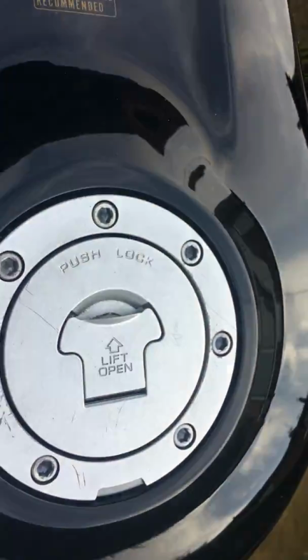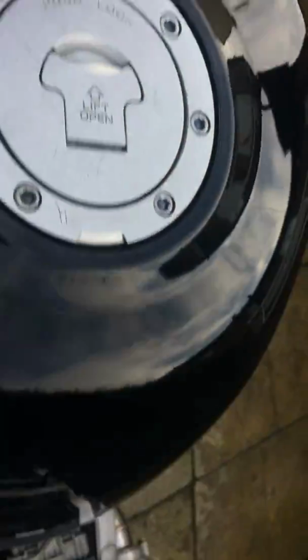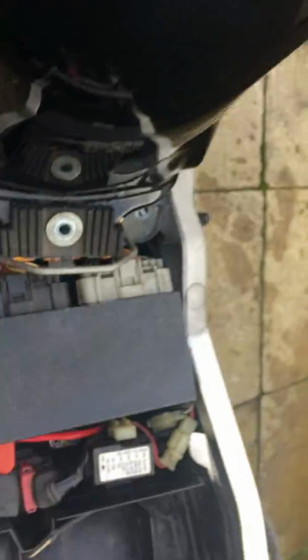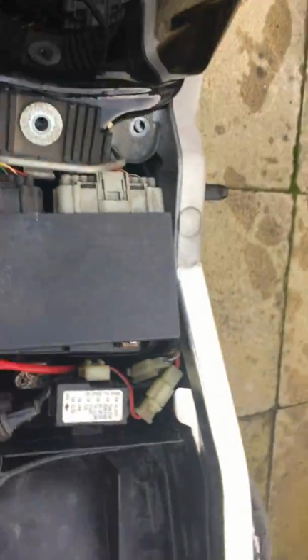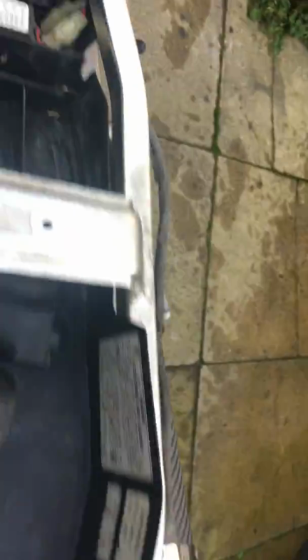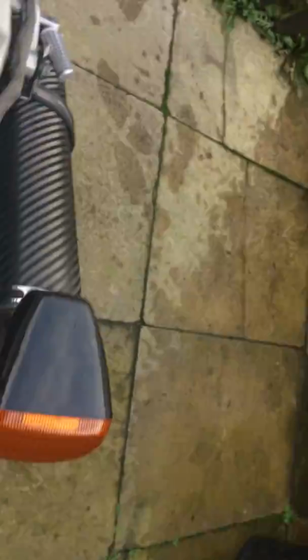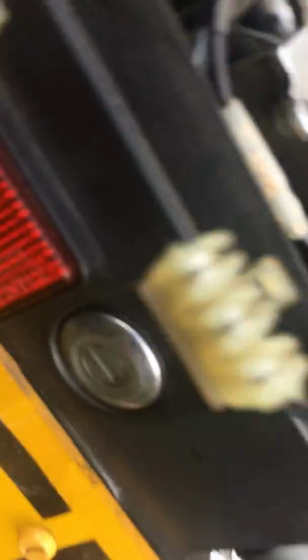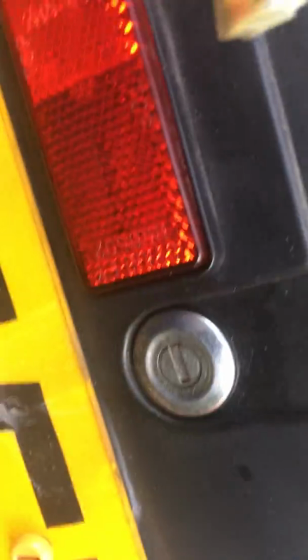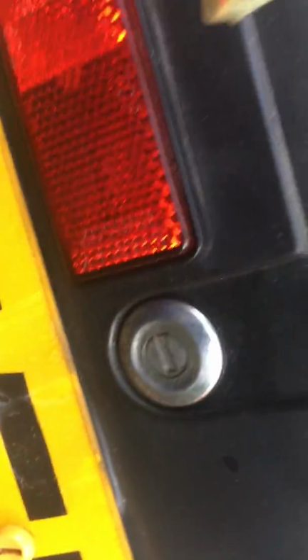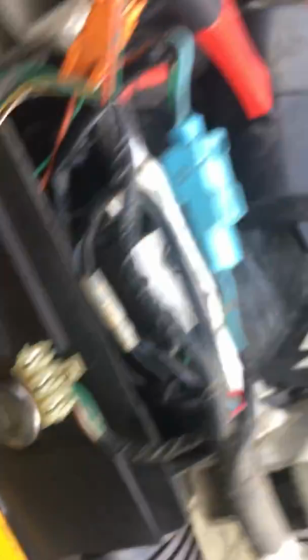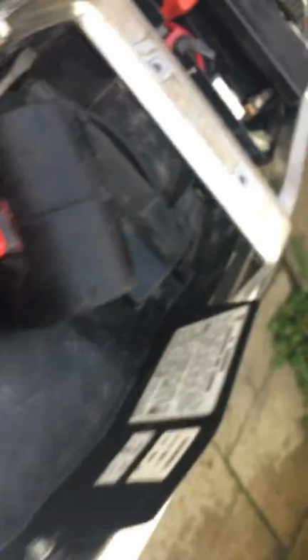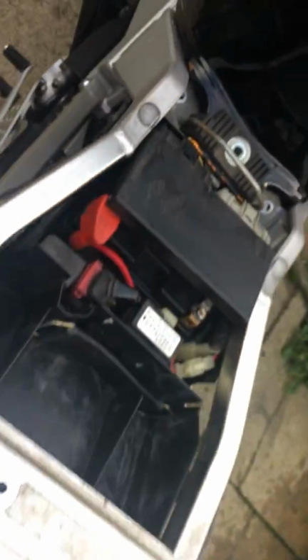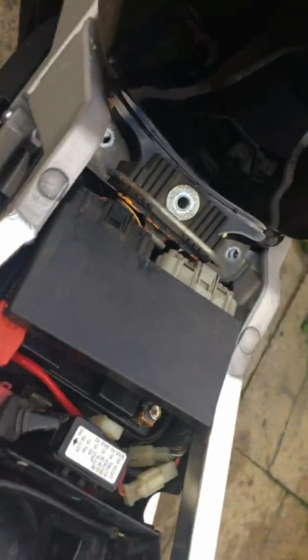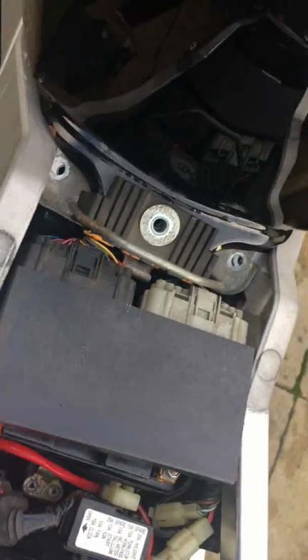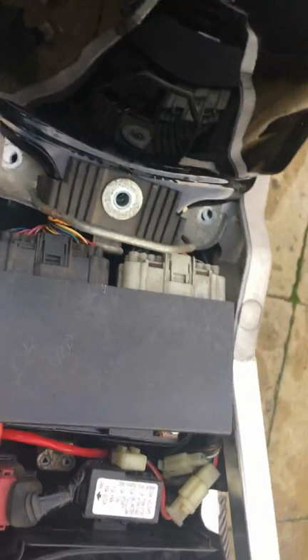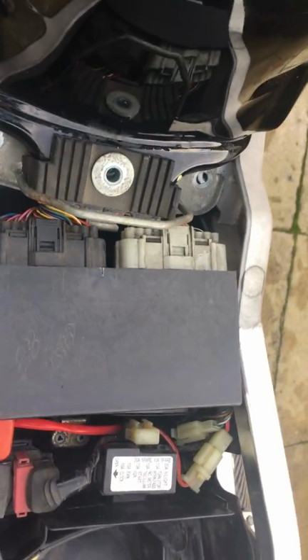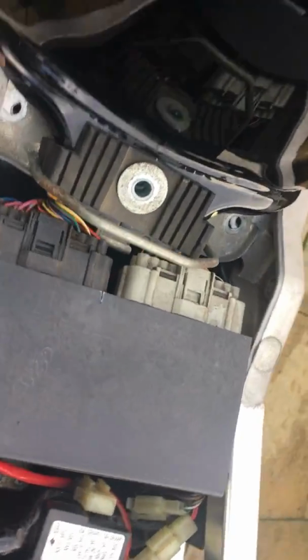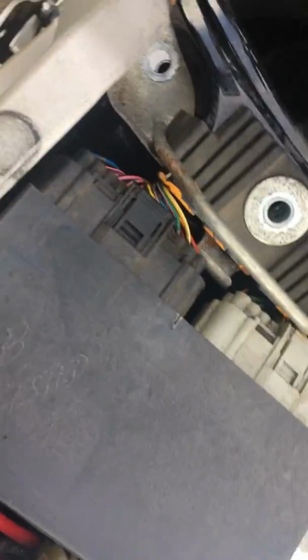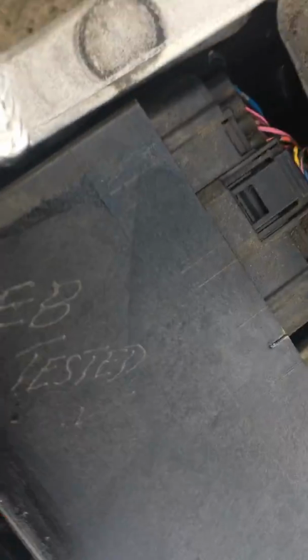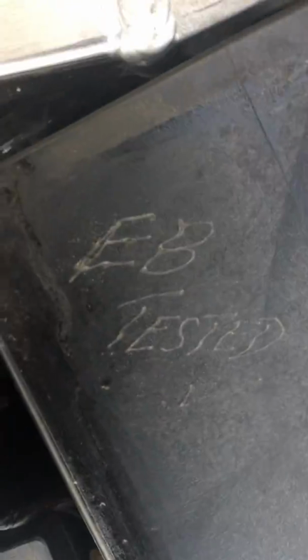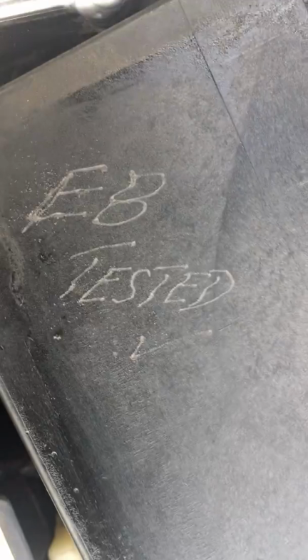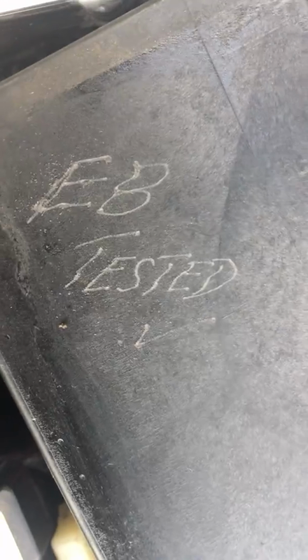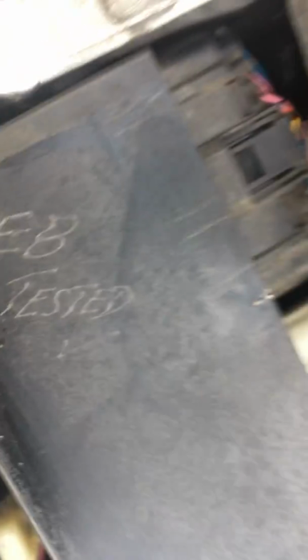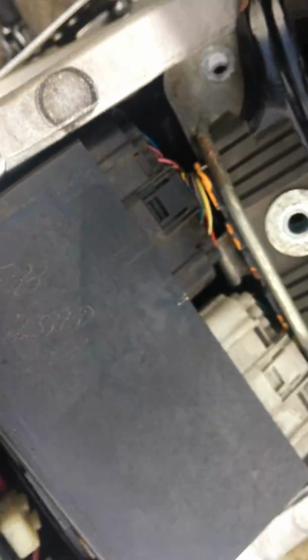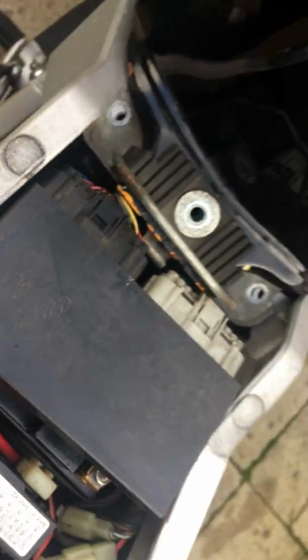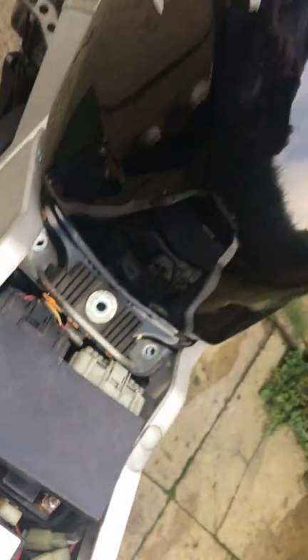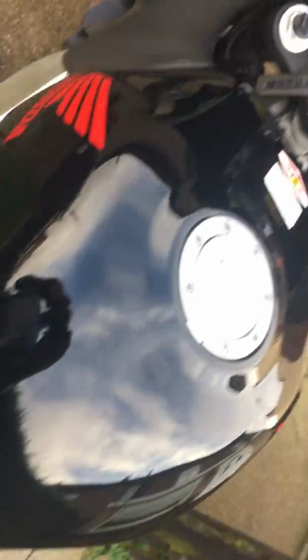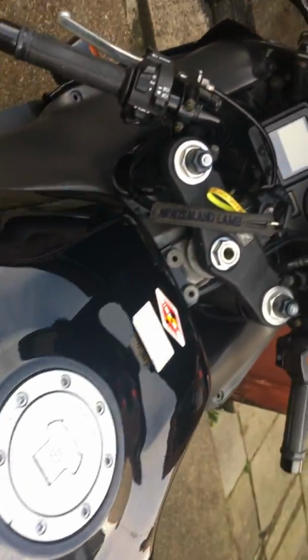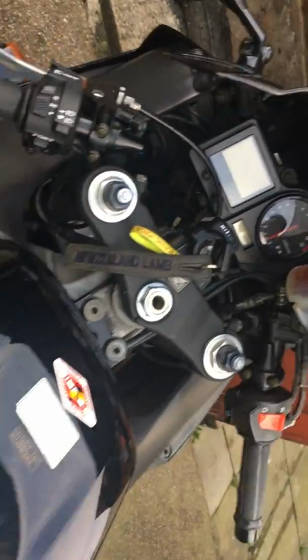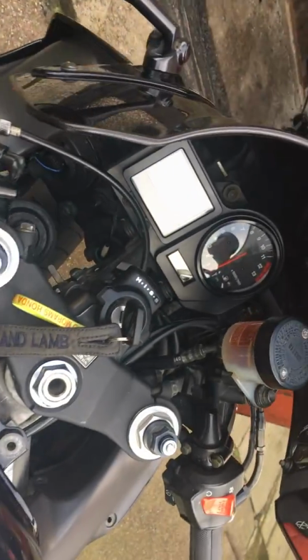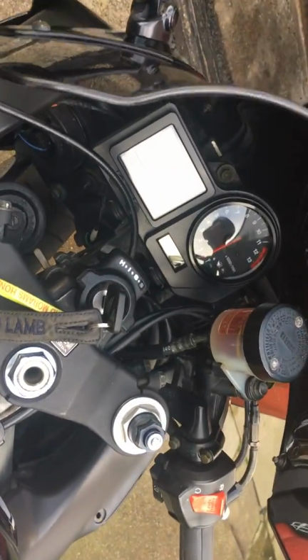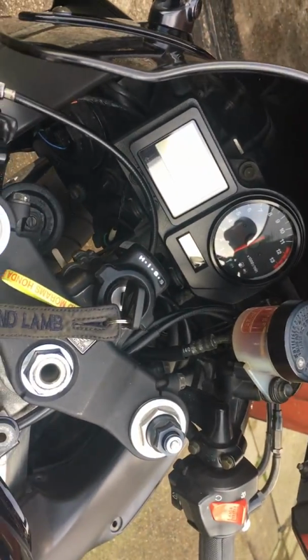Fuel cap, ECU, and obviously the seat lock. You get the lot in all working order. That is marked so you know which one you are getting — all tested and working from a fully running bike.